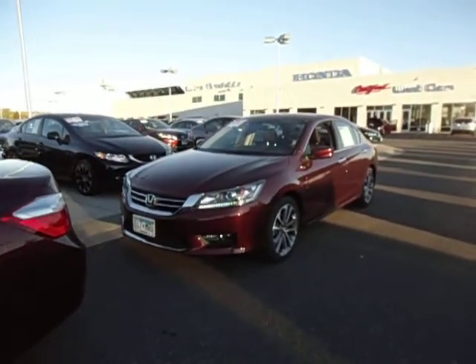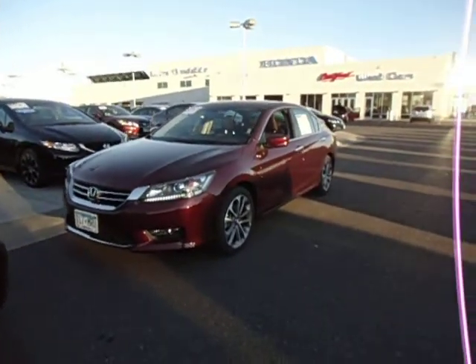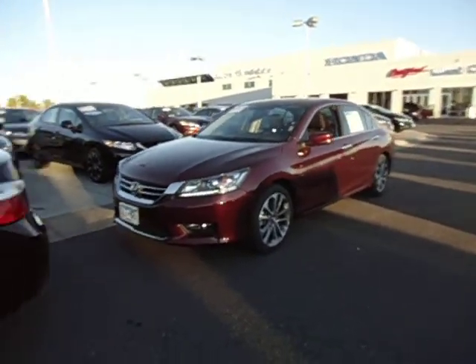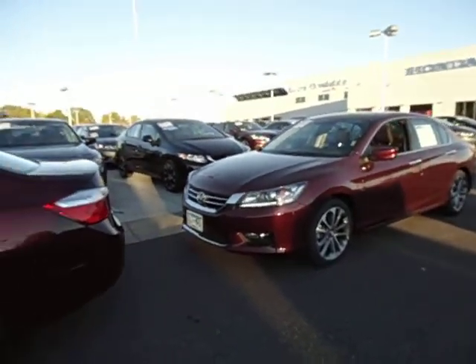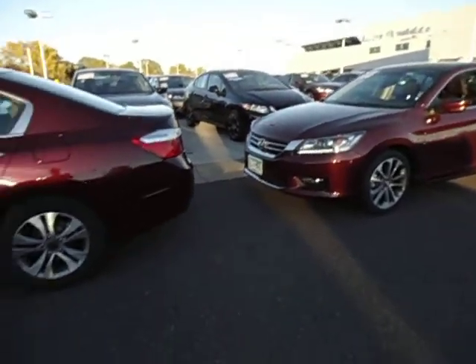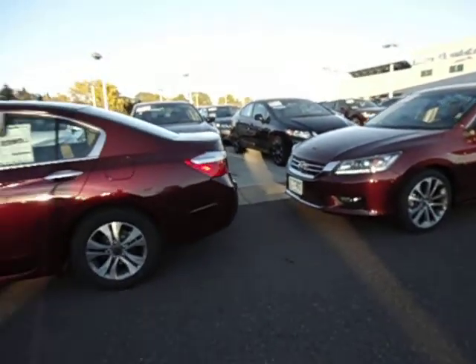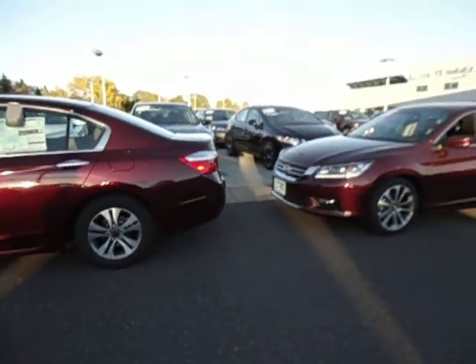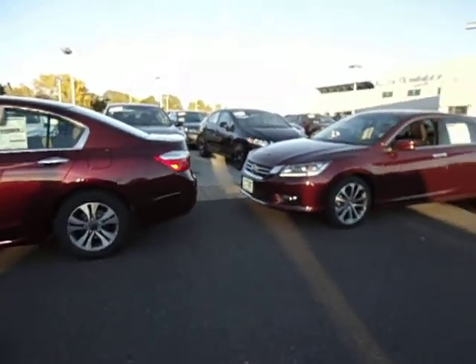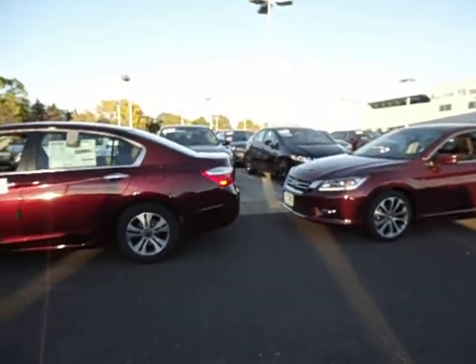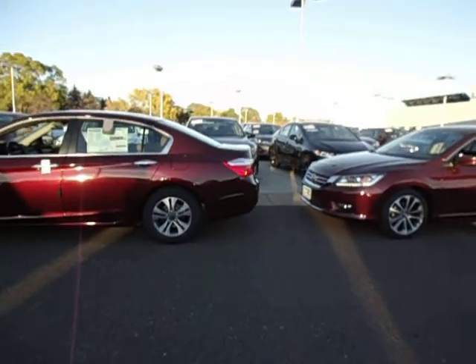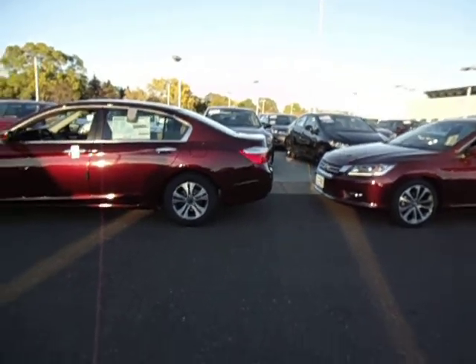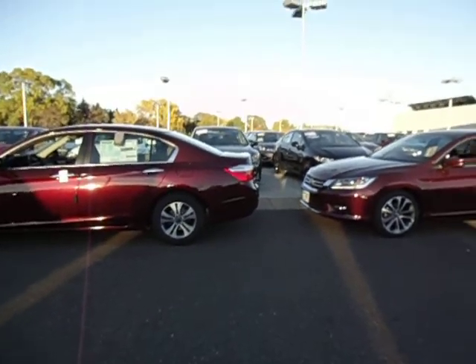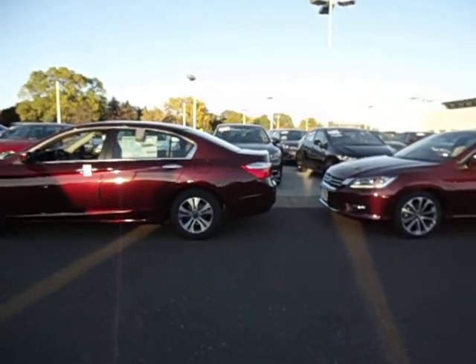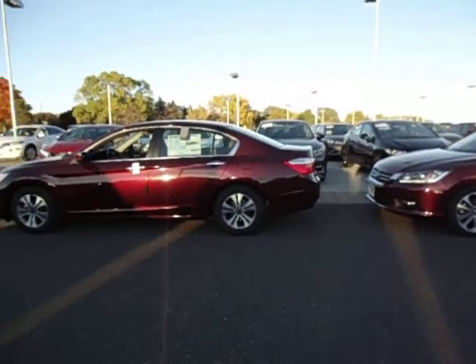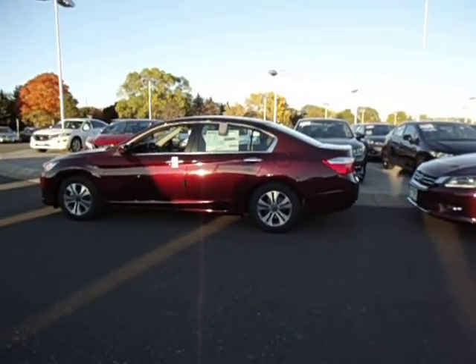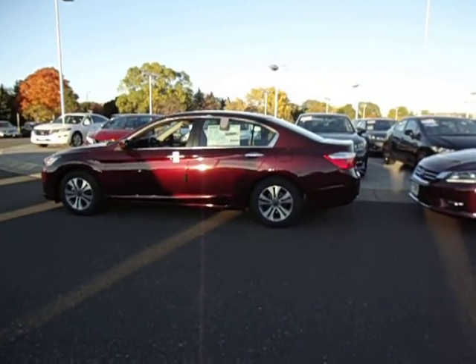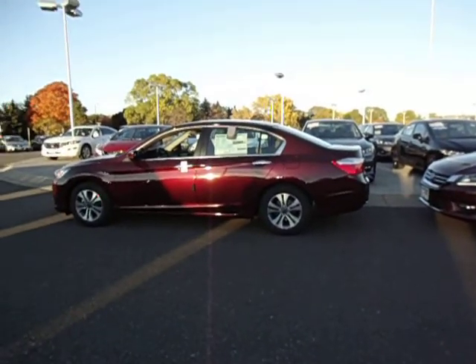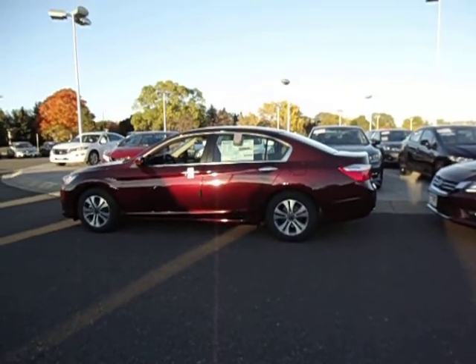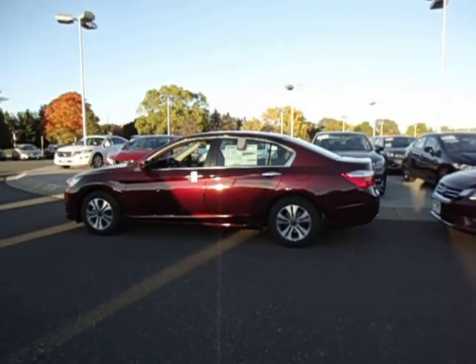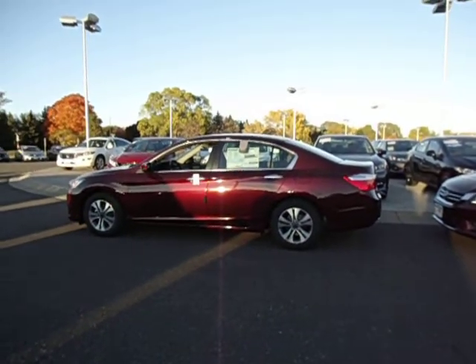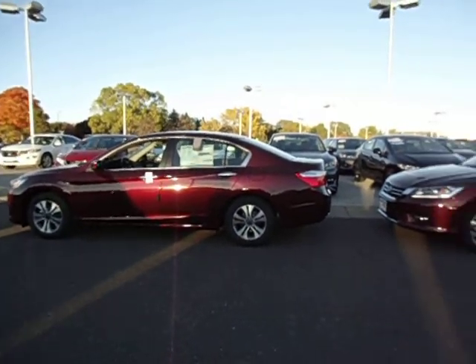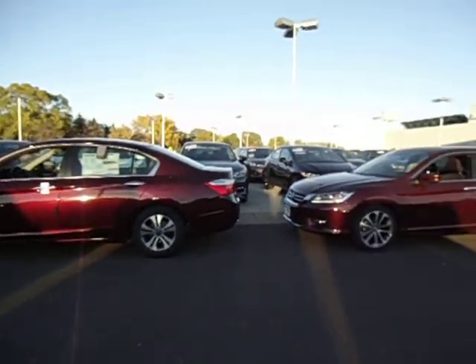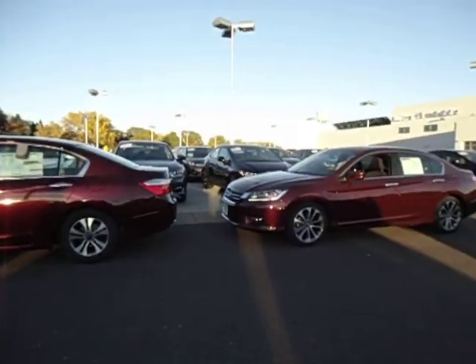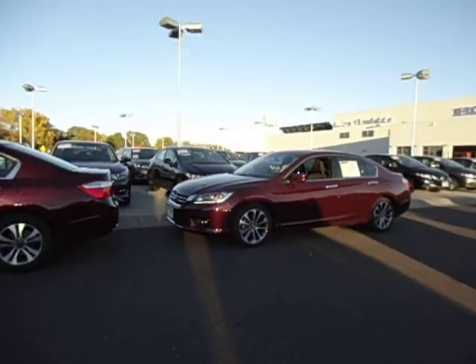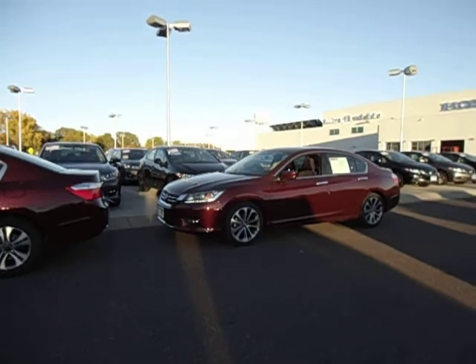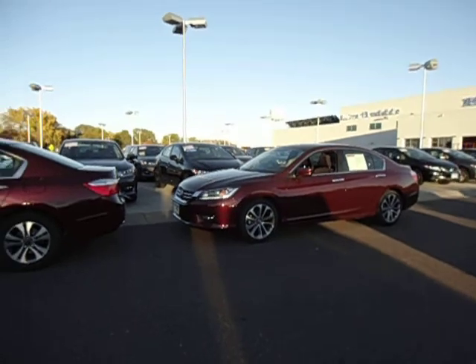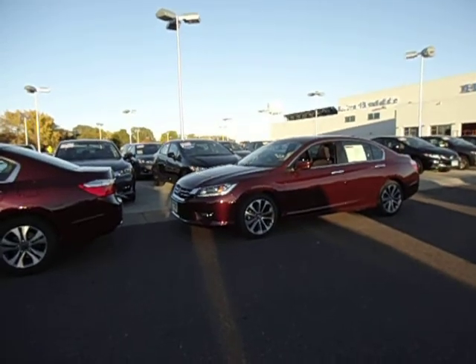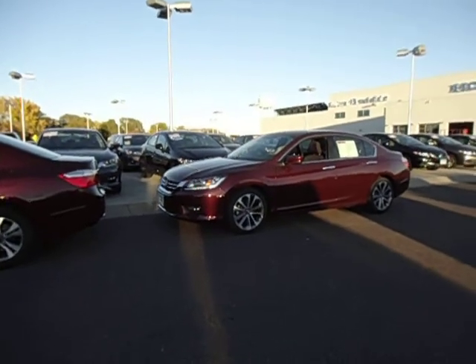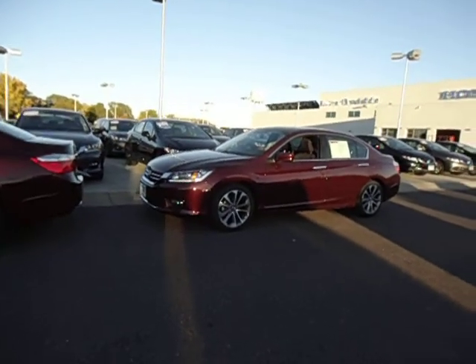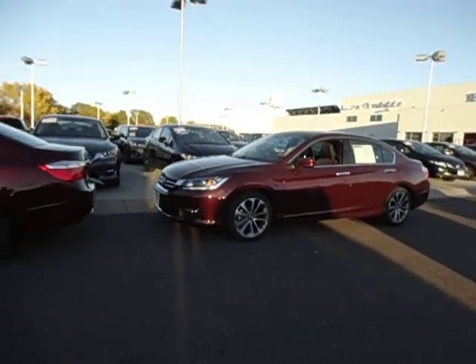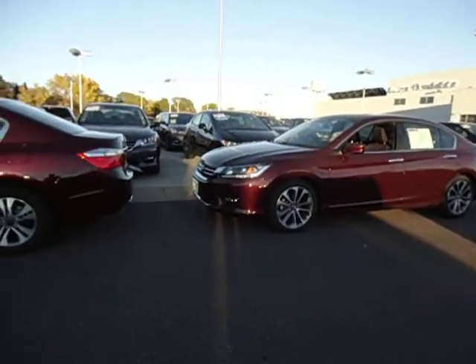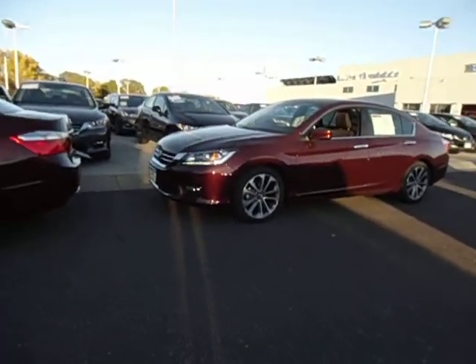The main difference you'll see externally between the Sport and the LX: the LX has a 16-inch wheel and the Sport has an 18-inch. The Sport also adds front fog lights.